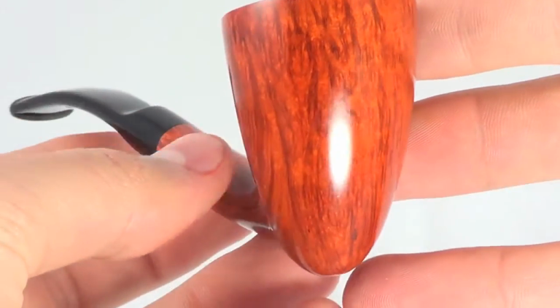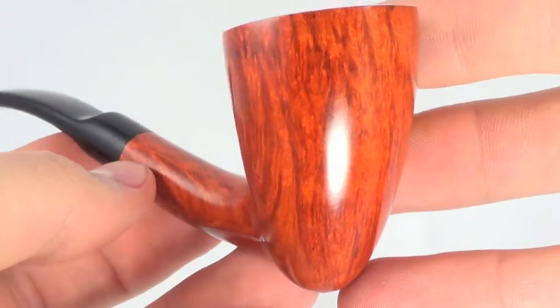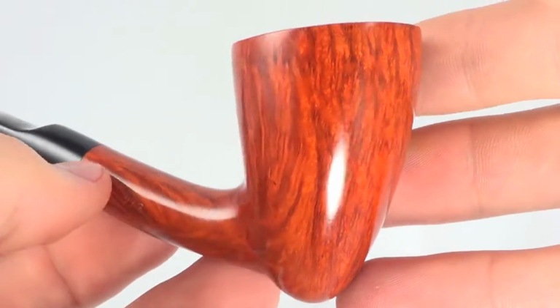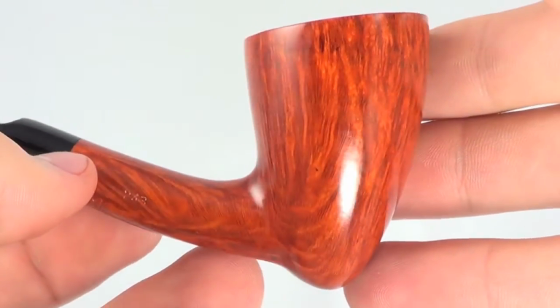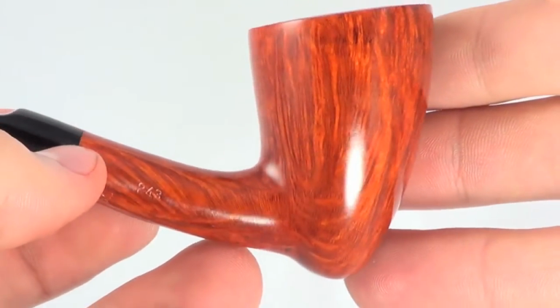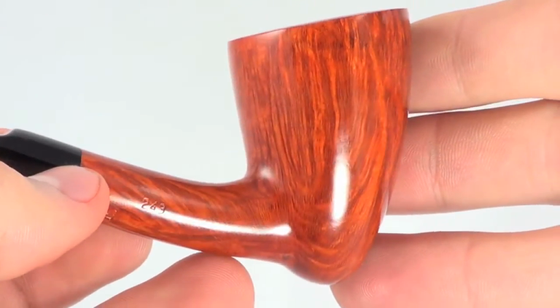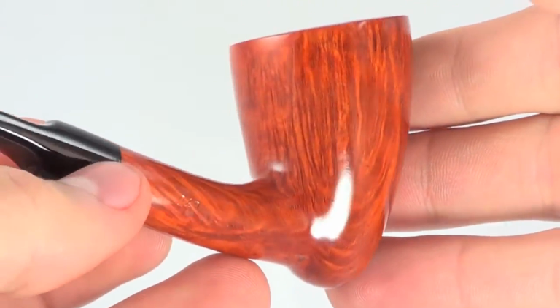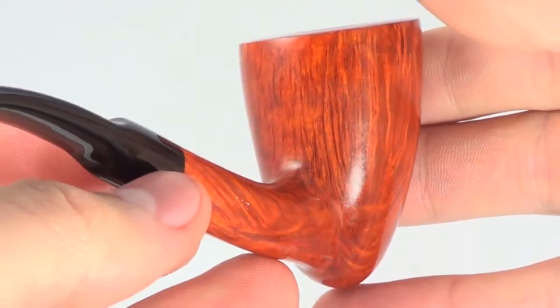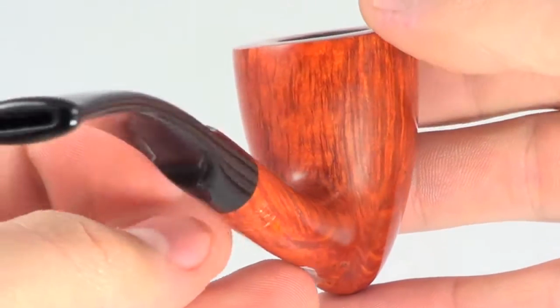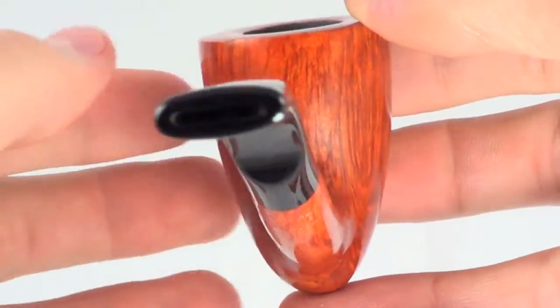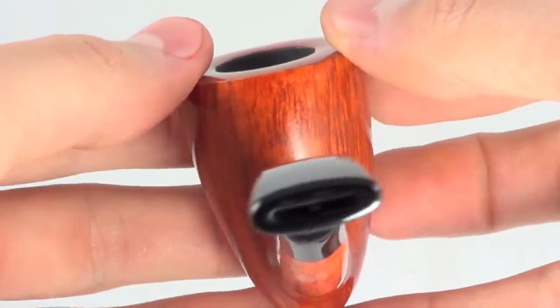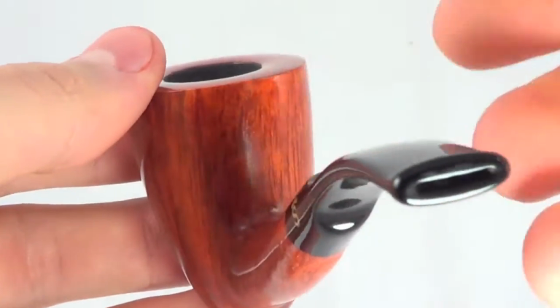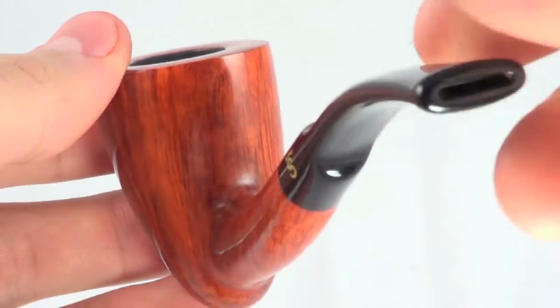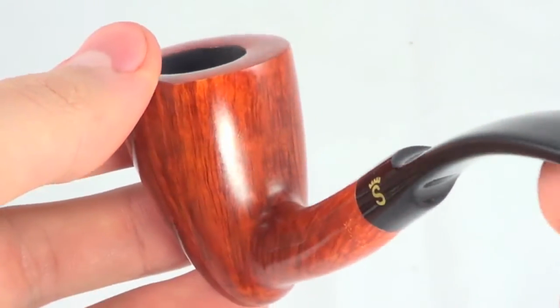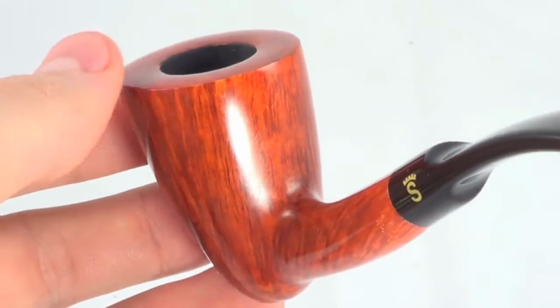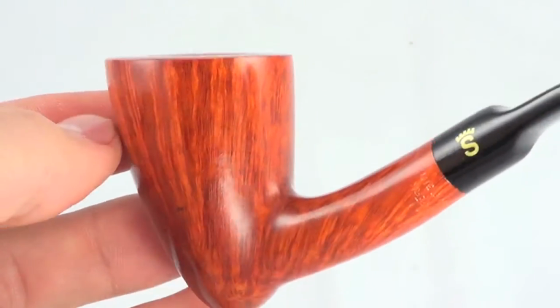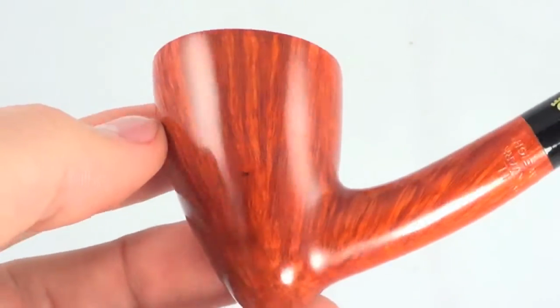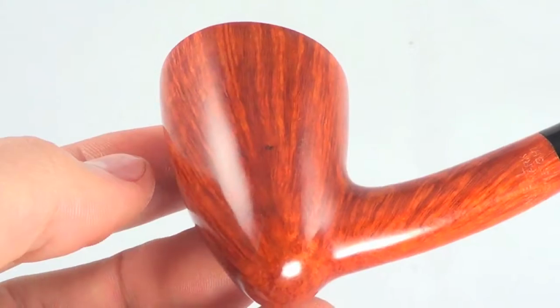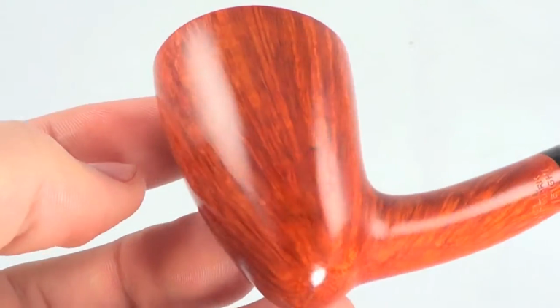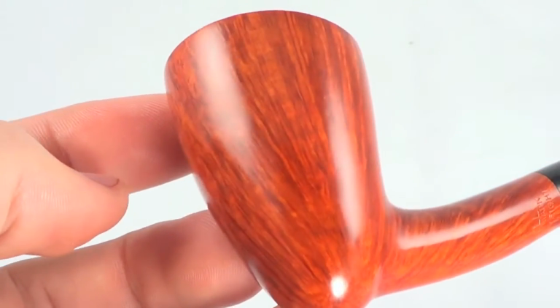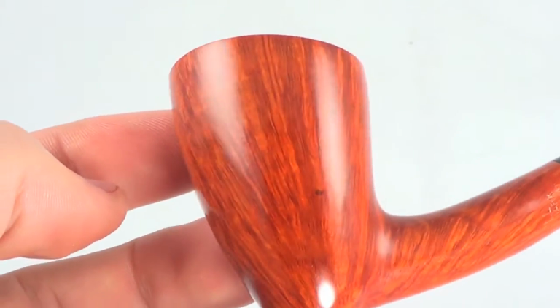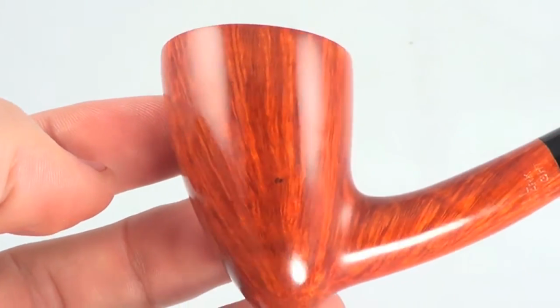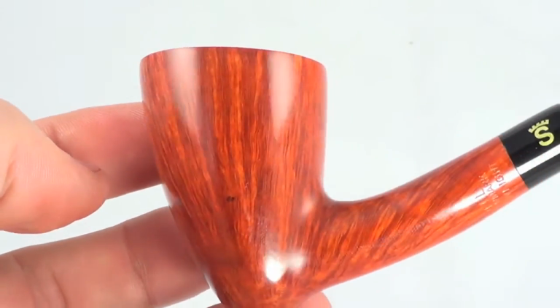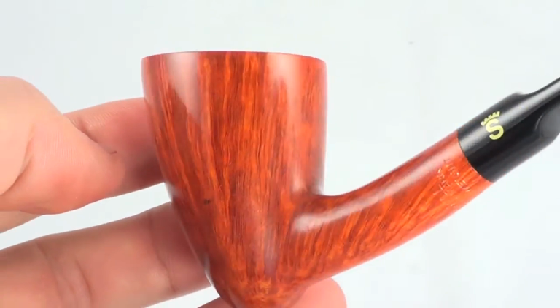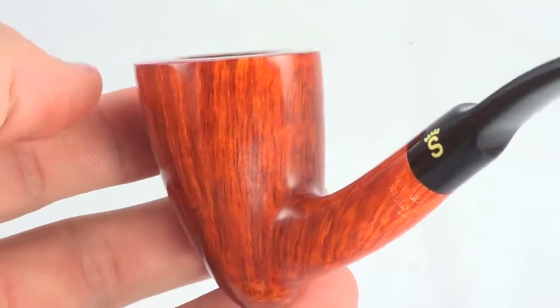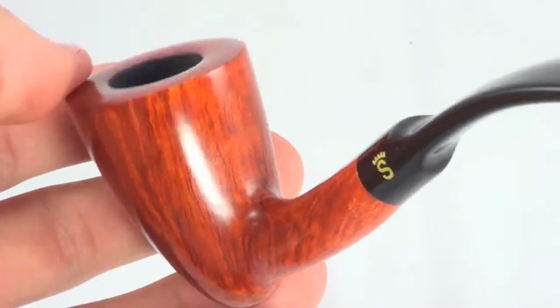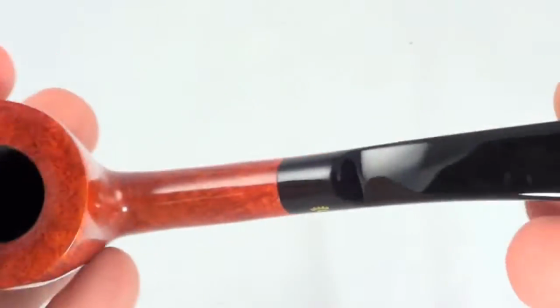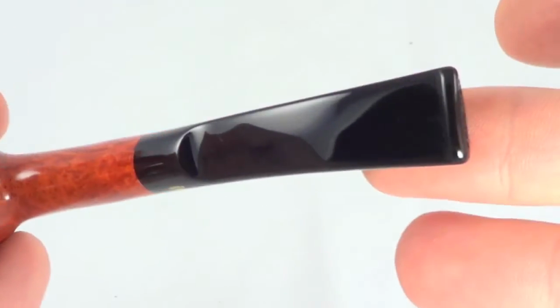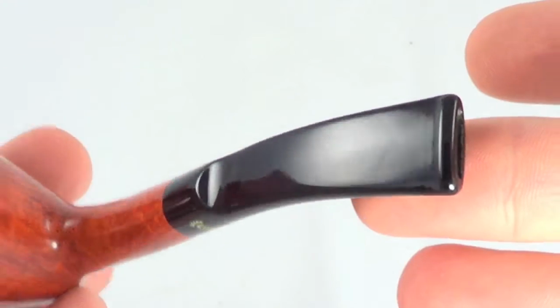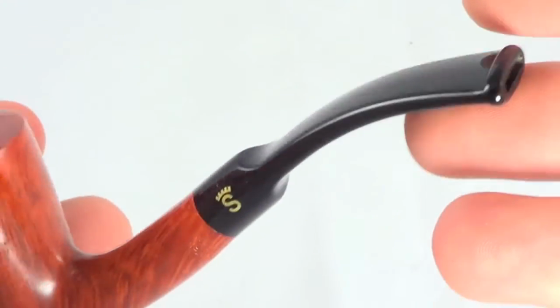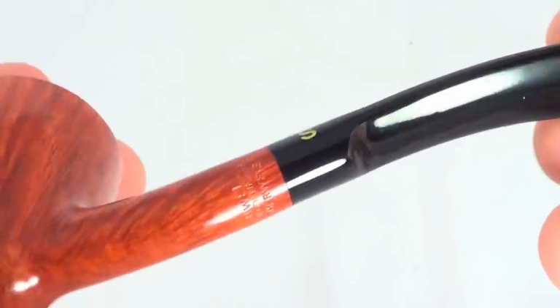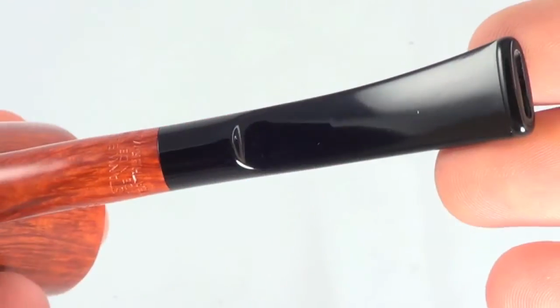Up the bowl, all the way around. I'm actually pretty impressed by the grain on this guy. It's brand new, untouched.